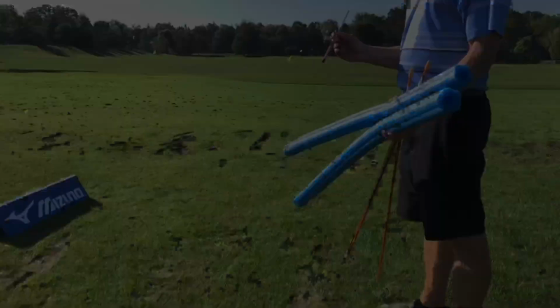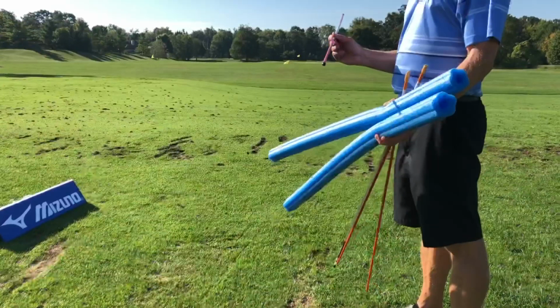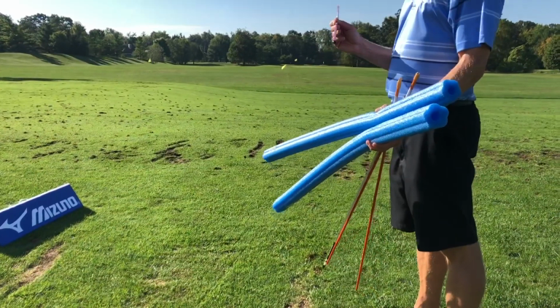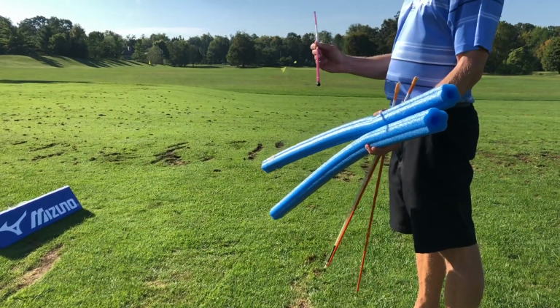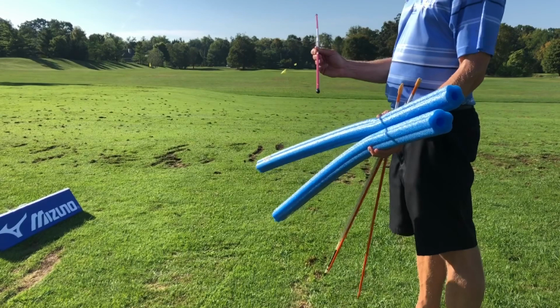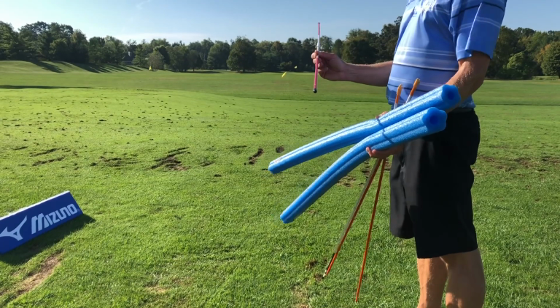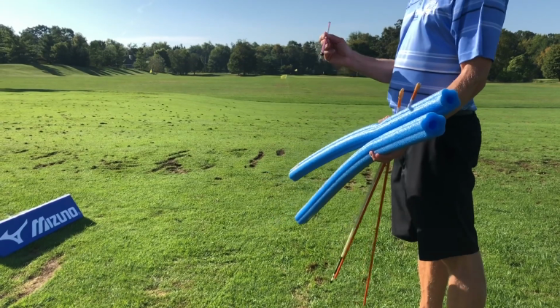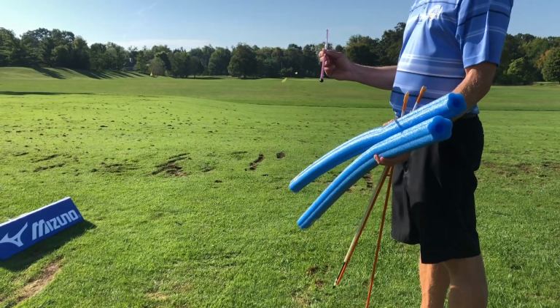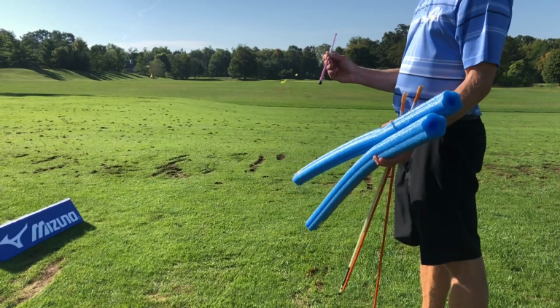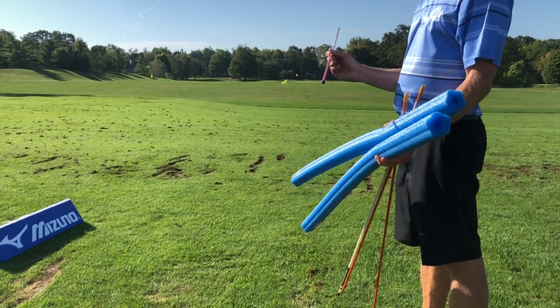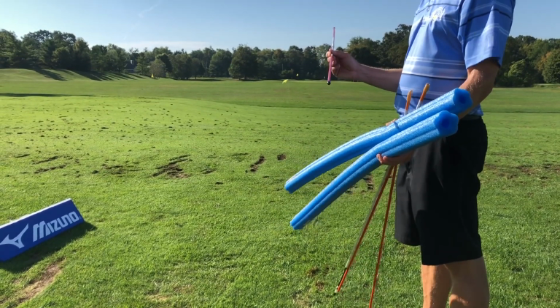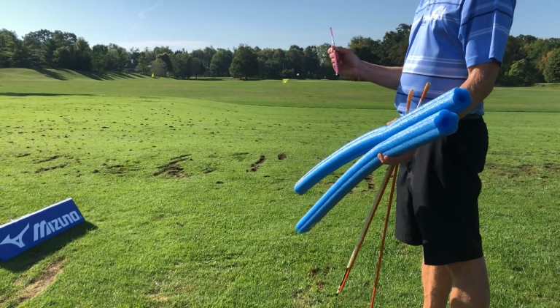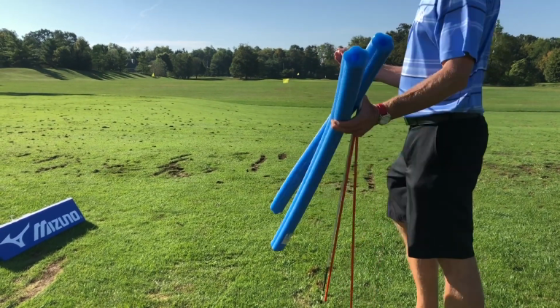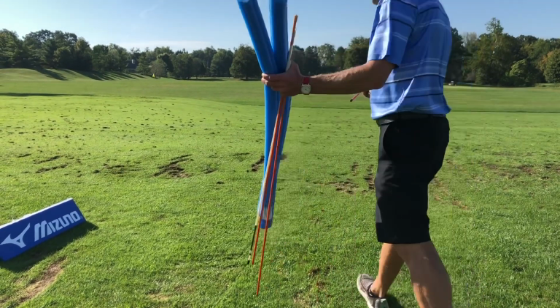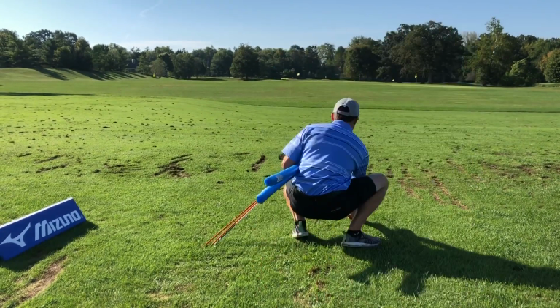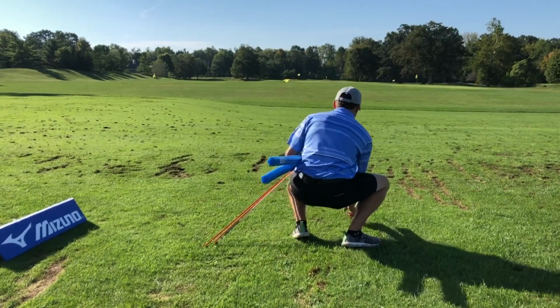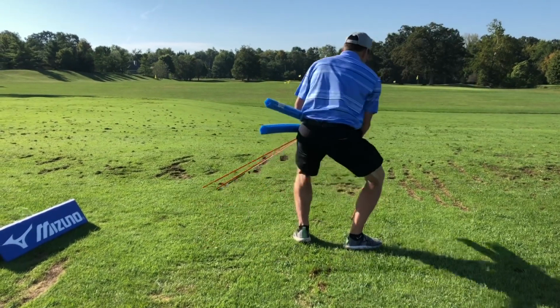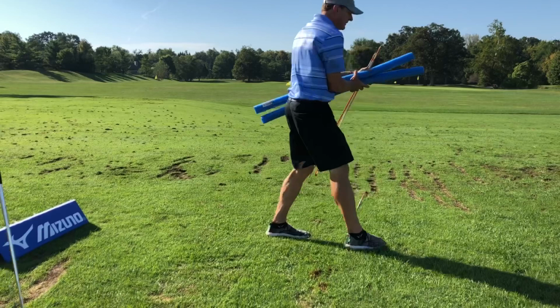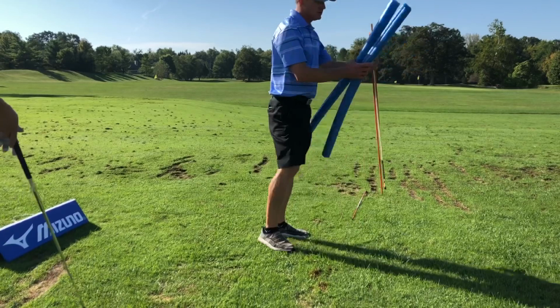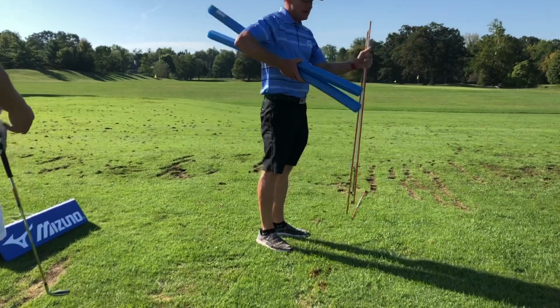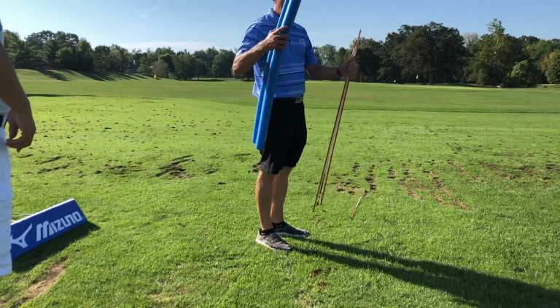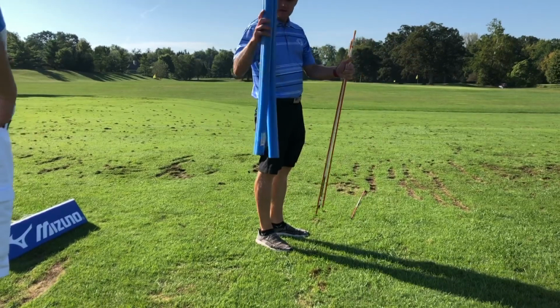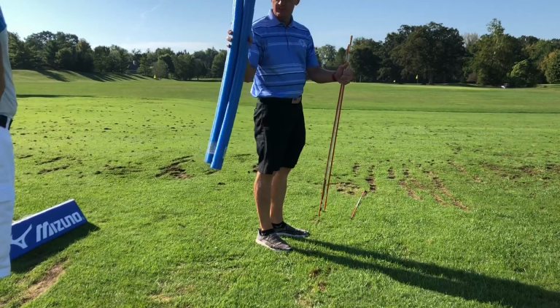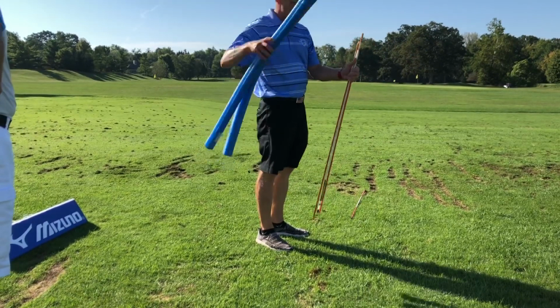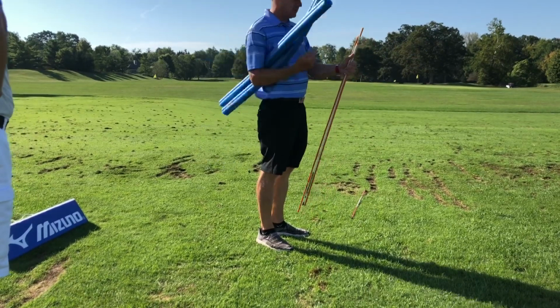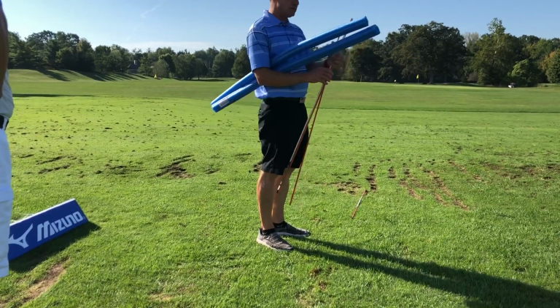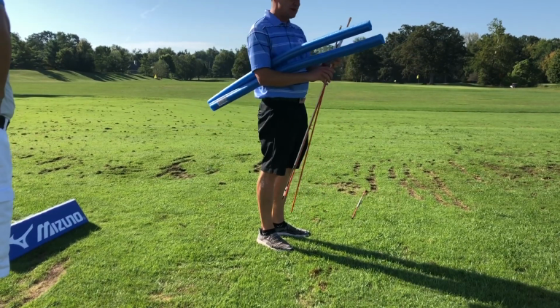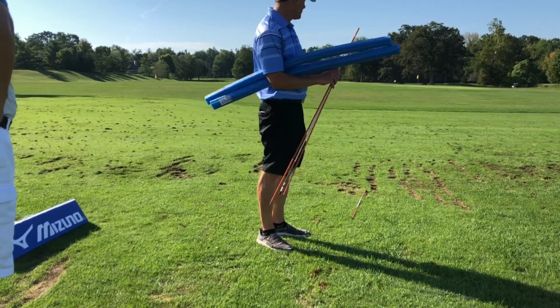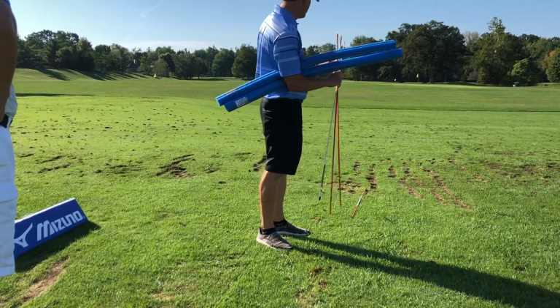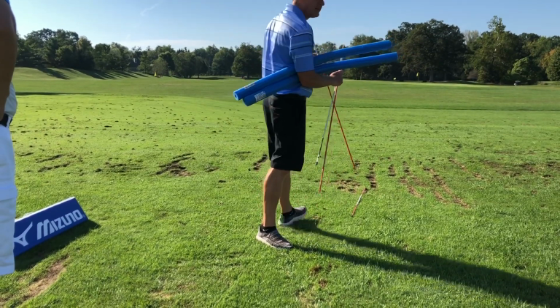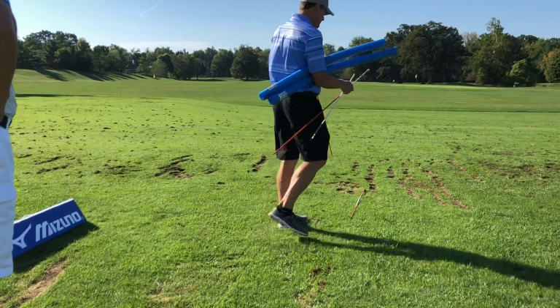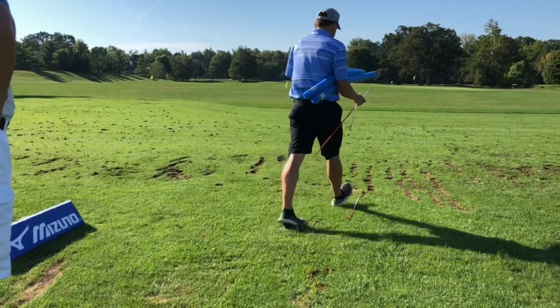Step one for meaningful practice is your alignment stick about two to three feet in front of your golf ball. Step two, I've got two inexpensive pool noodles with two sticks. I'm going to put them four to five feet in front of here.